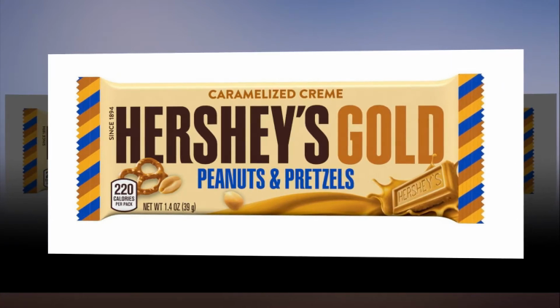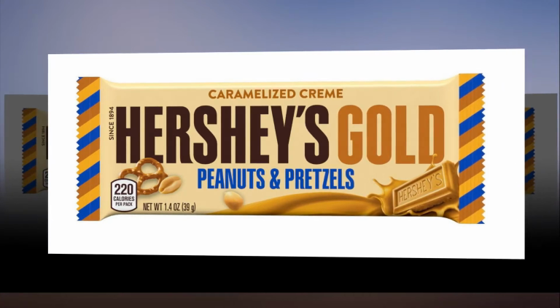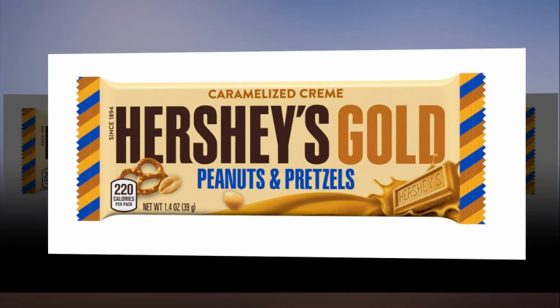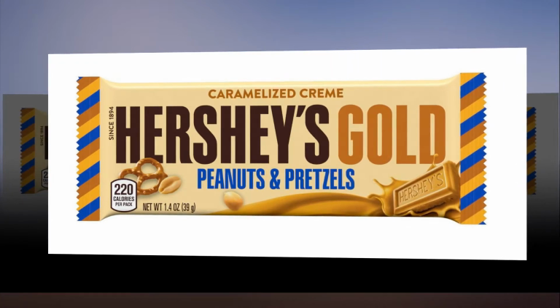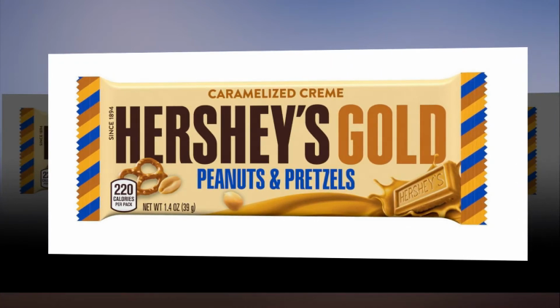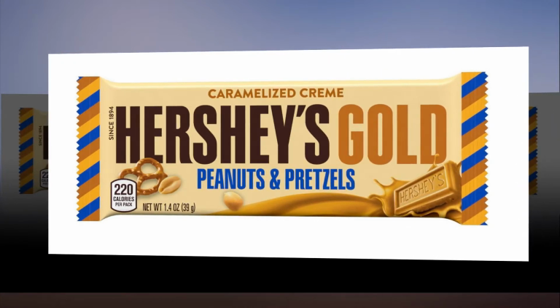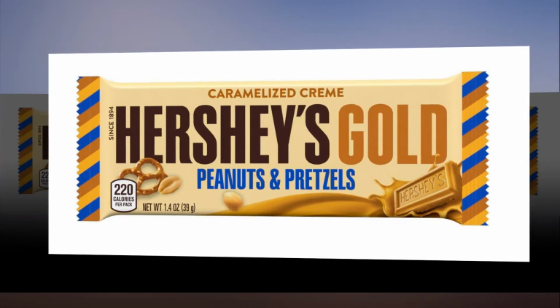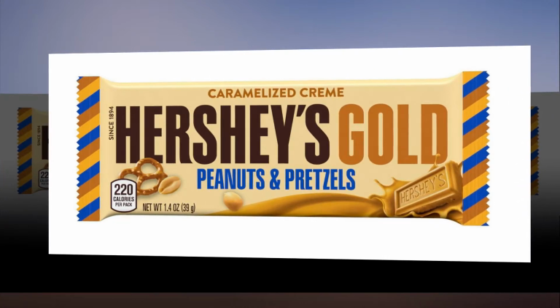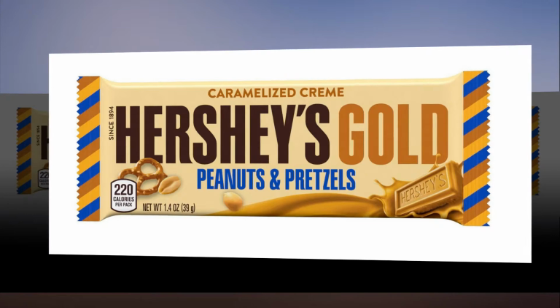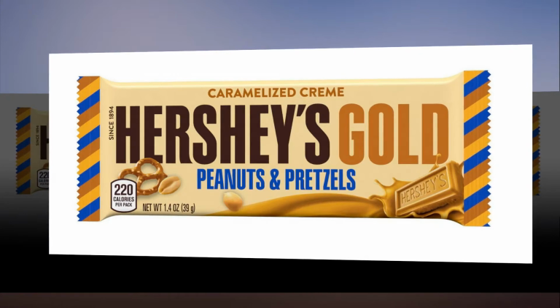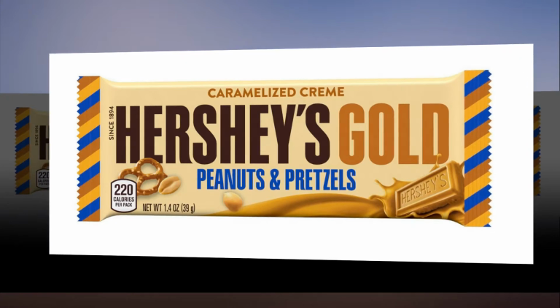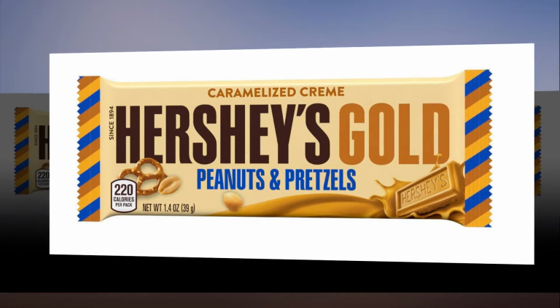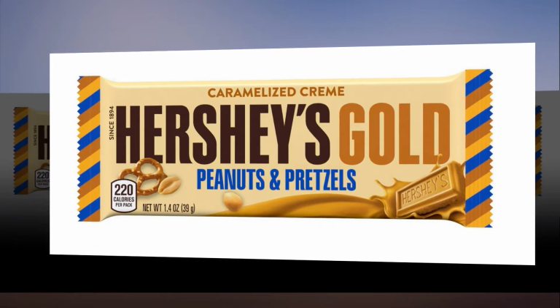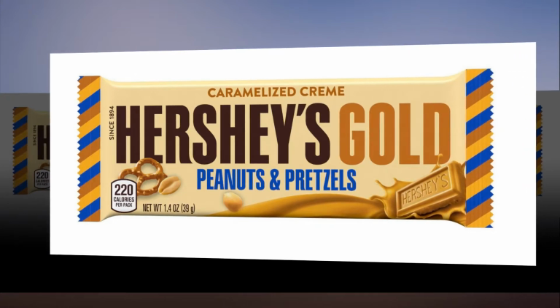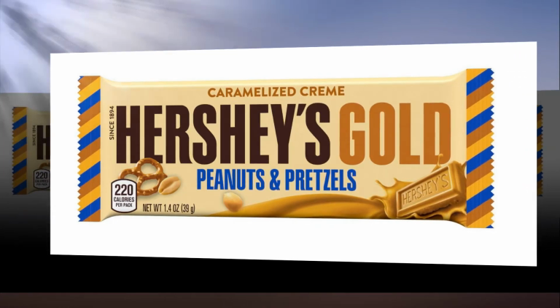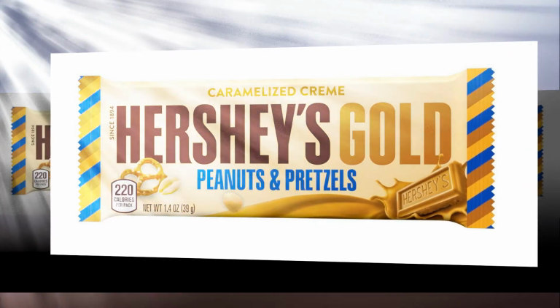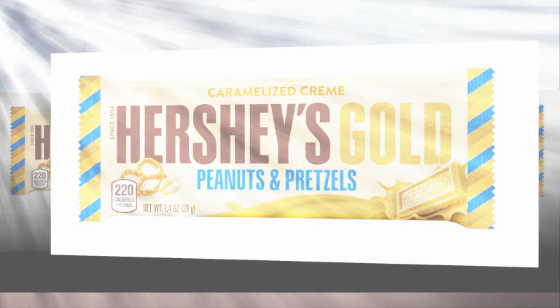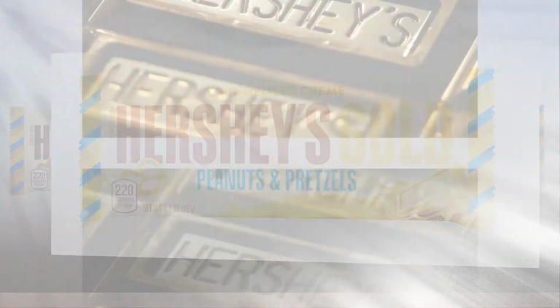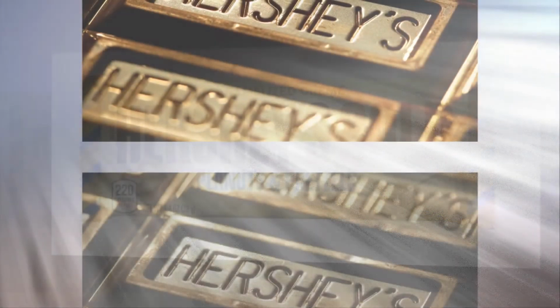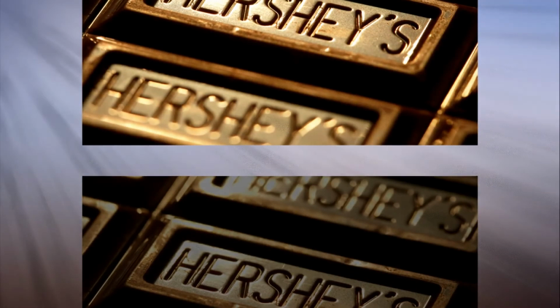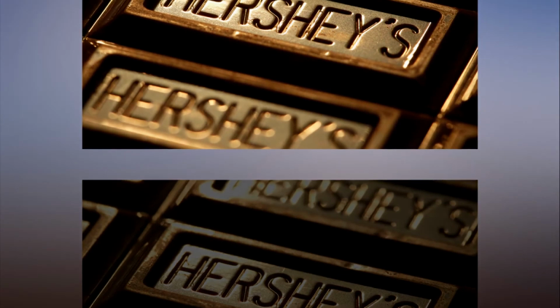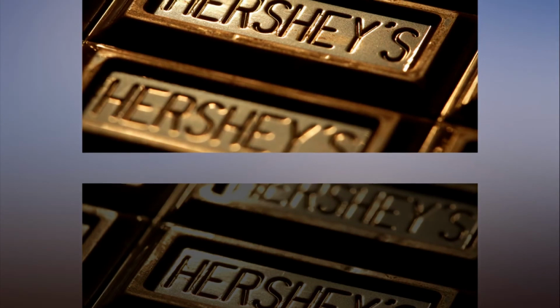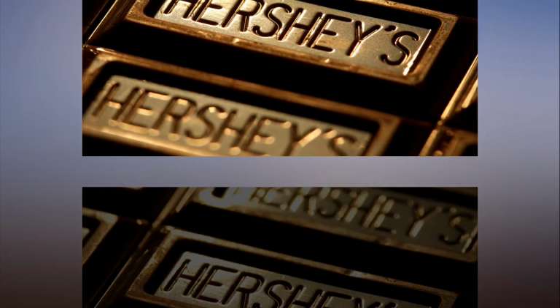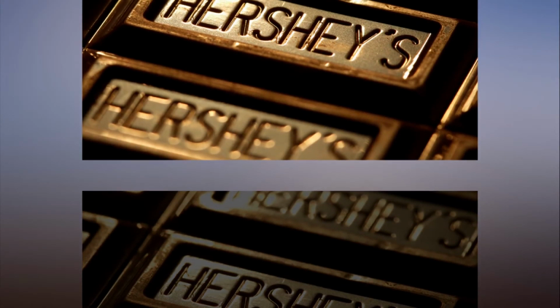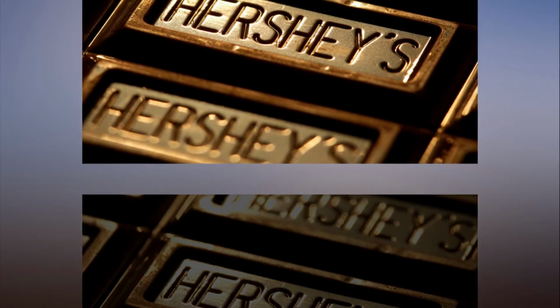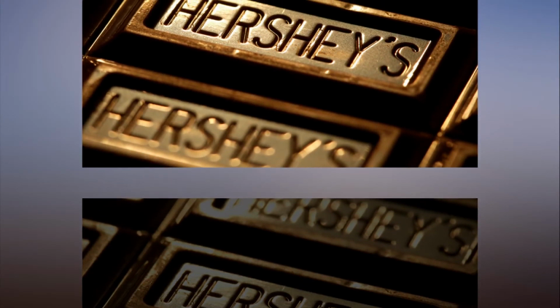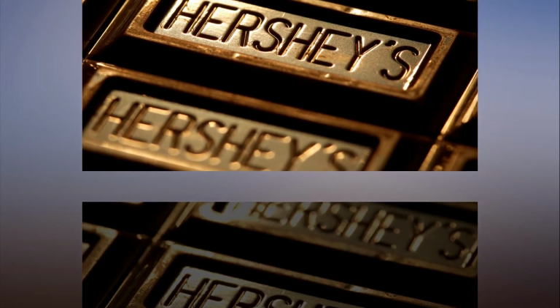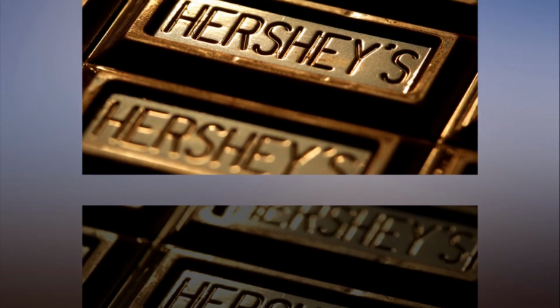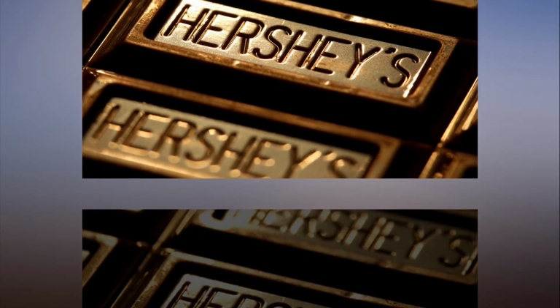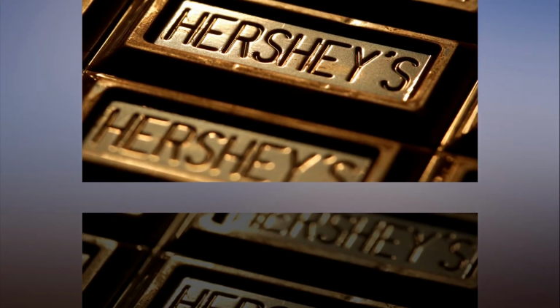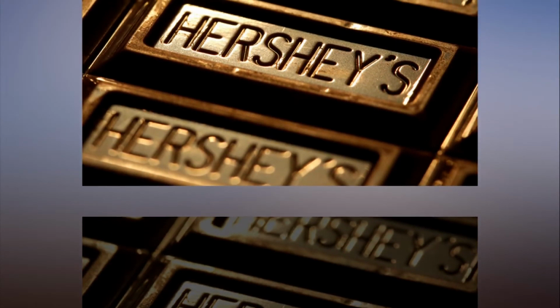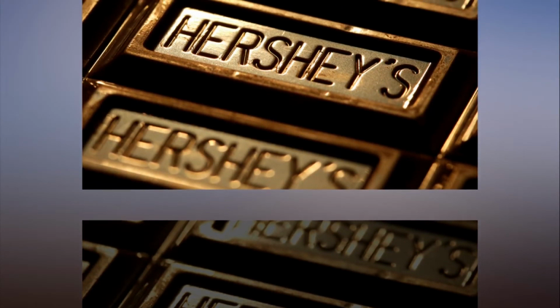The bar reportedly took a whole 18 months to develop, but Brits who aren't keen on American chocolate may find it was worth the wait. American customers are also in for a treat, since this is the first golden crumb confection to go on mass market sale in the States.